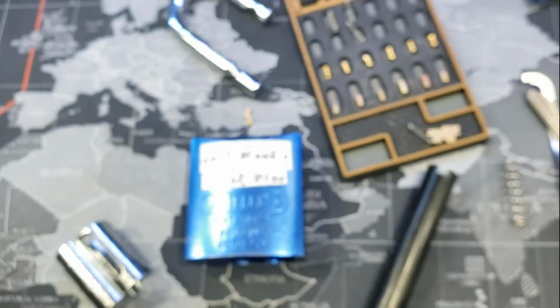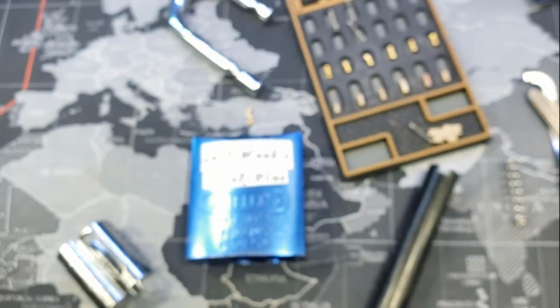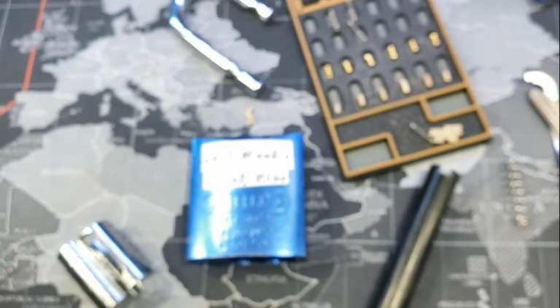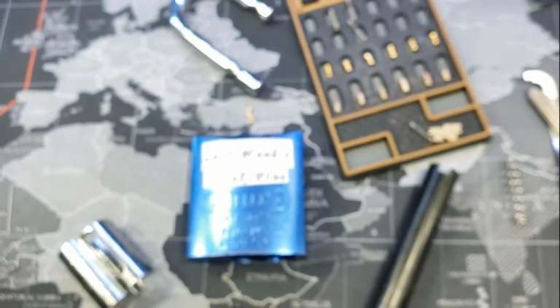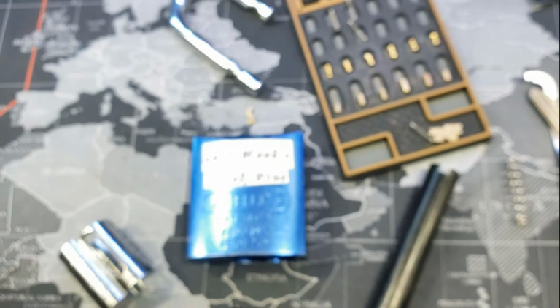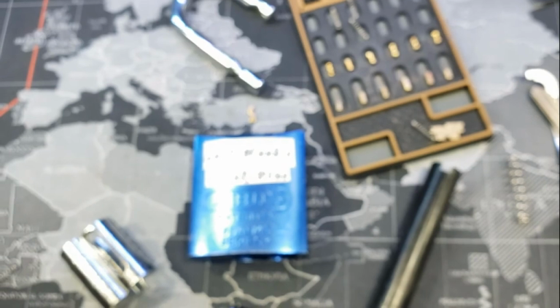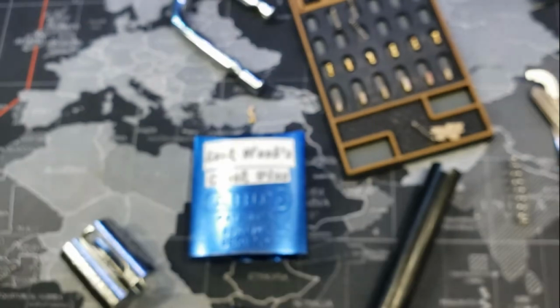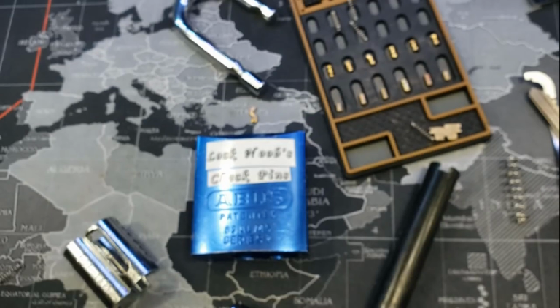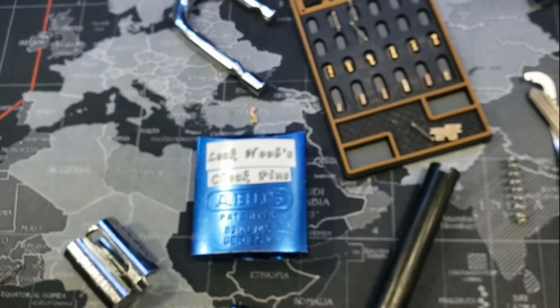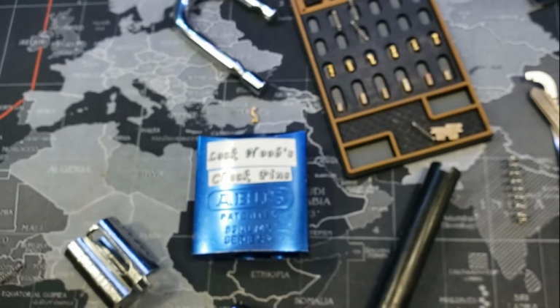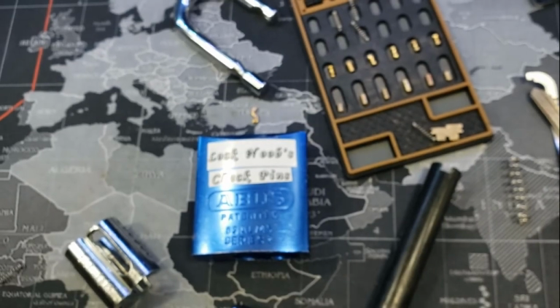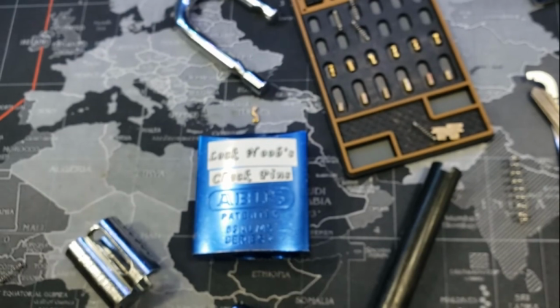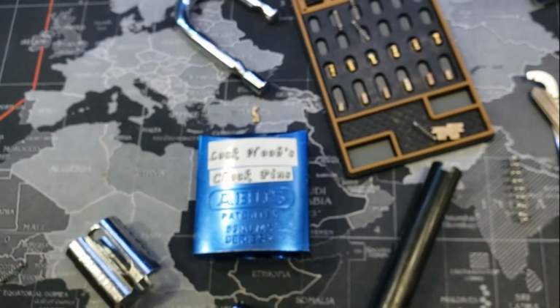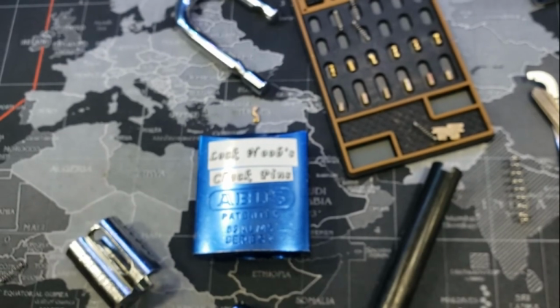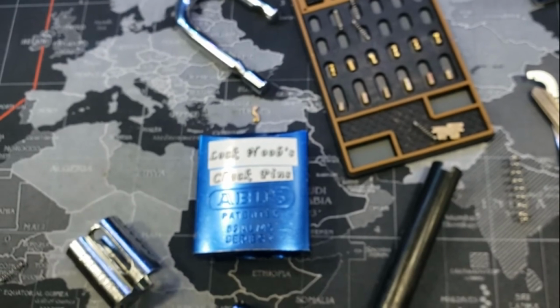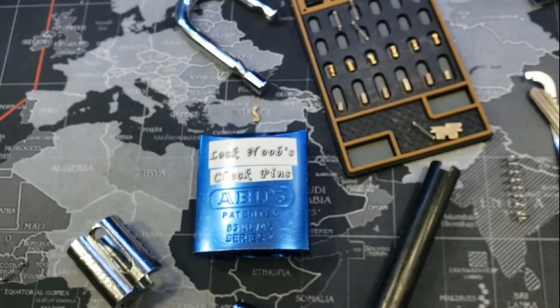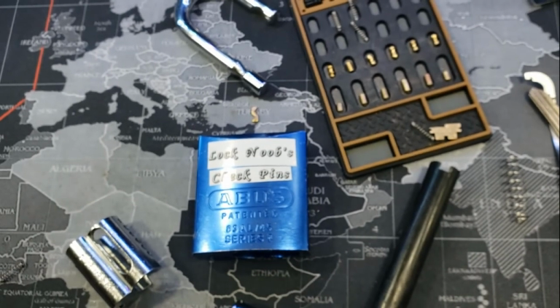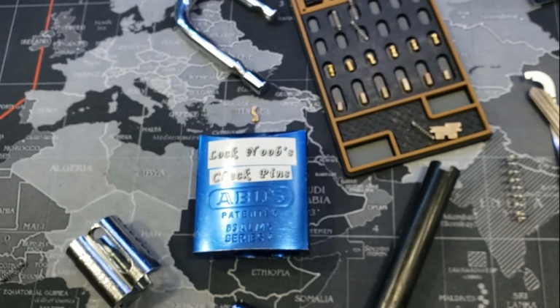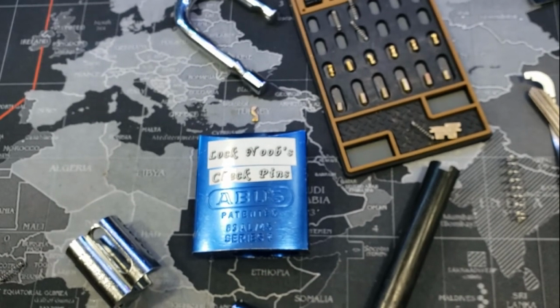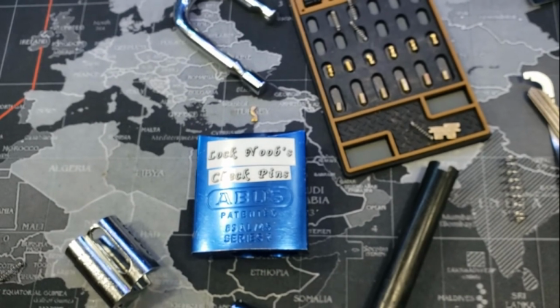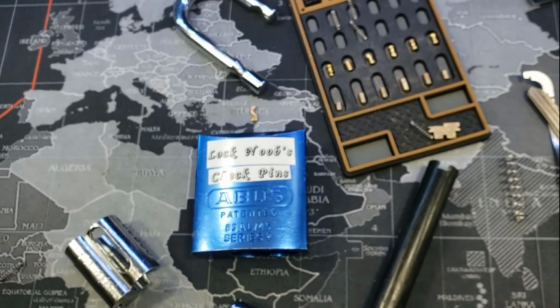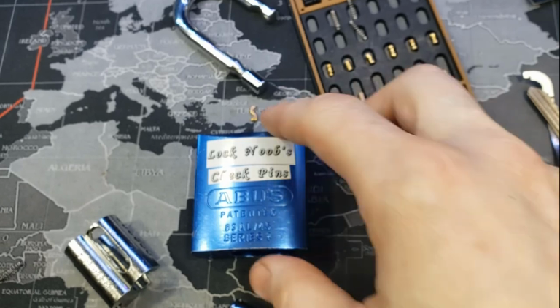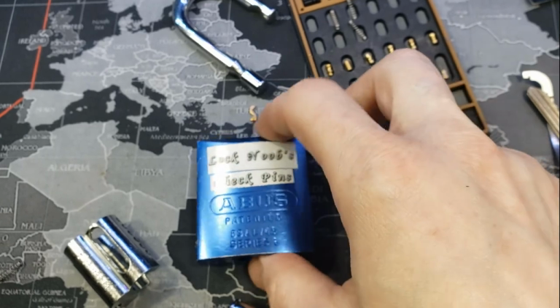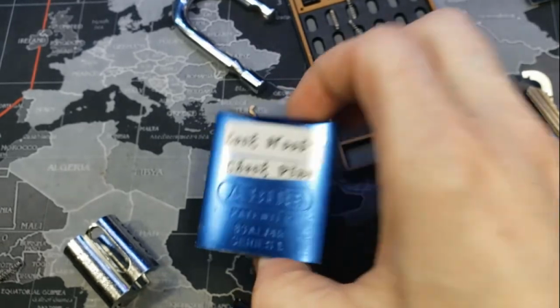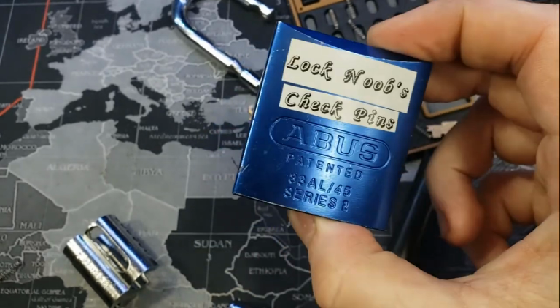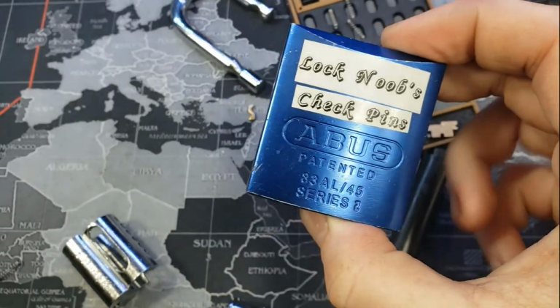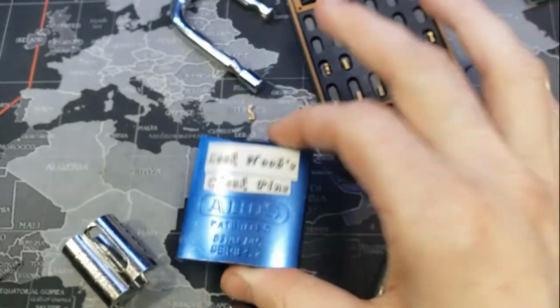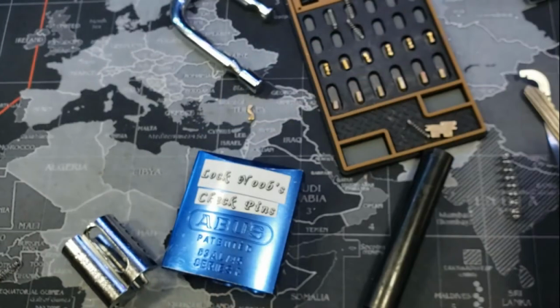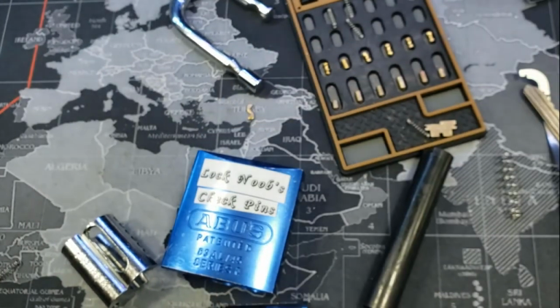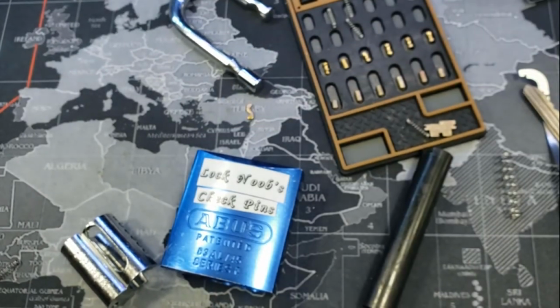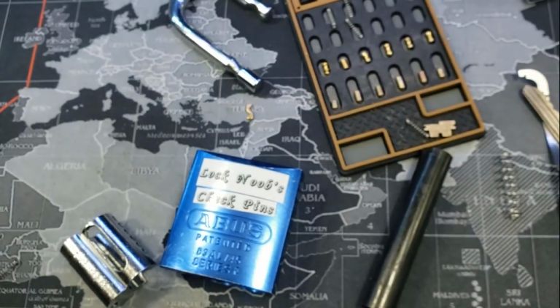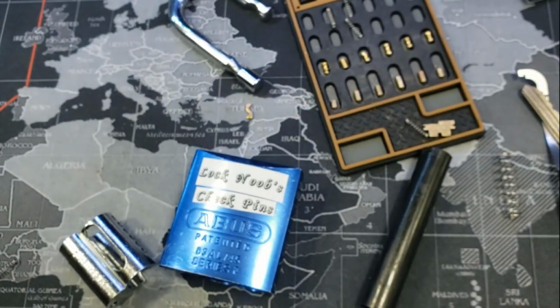Sorry about the focus there. And an ABUS 83AL45. All right everyone, thanks for watching.